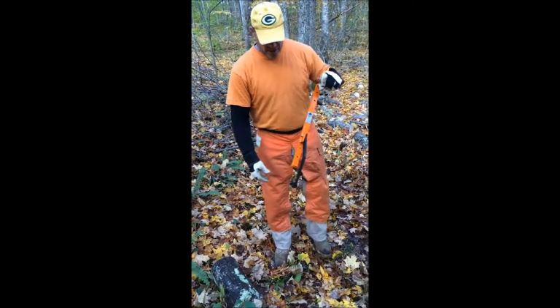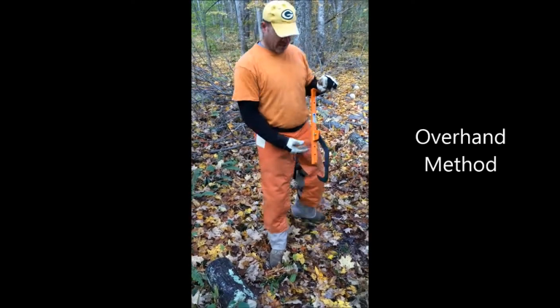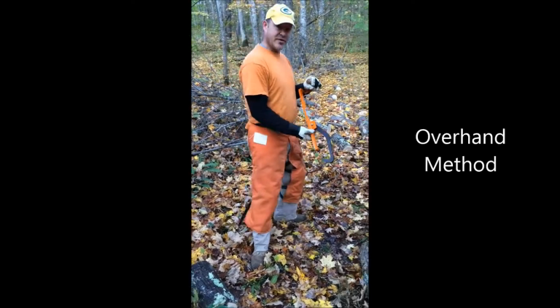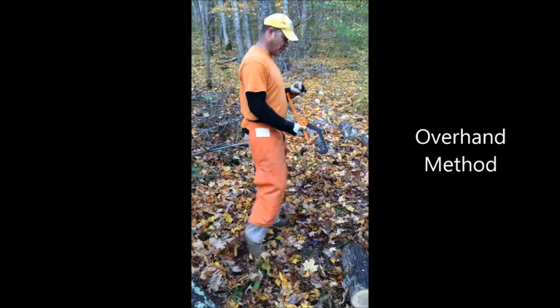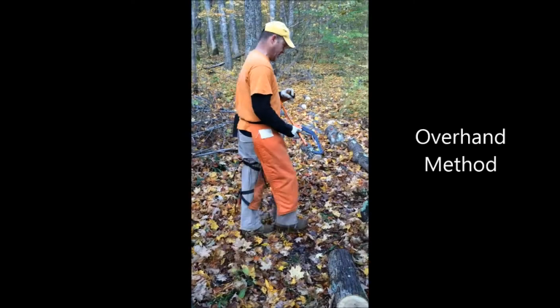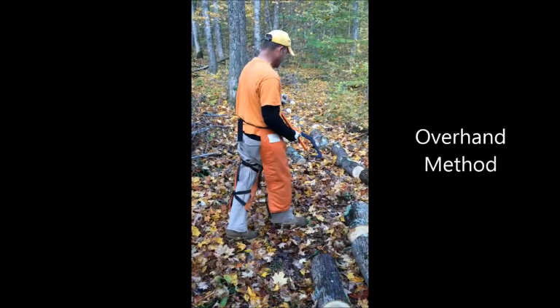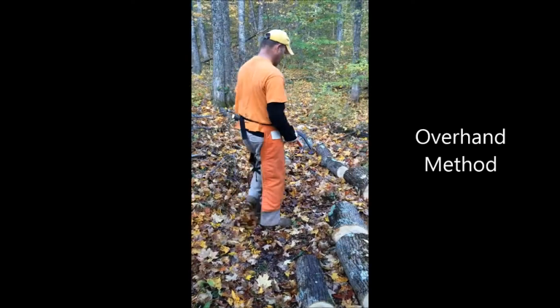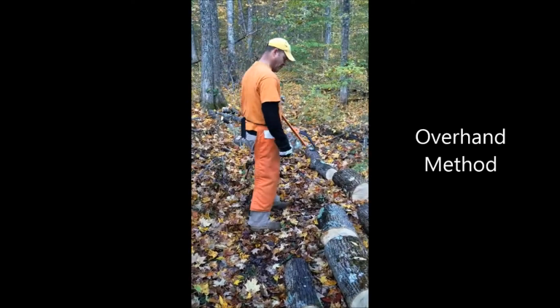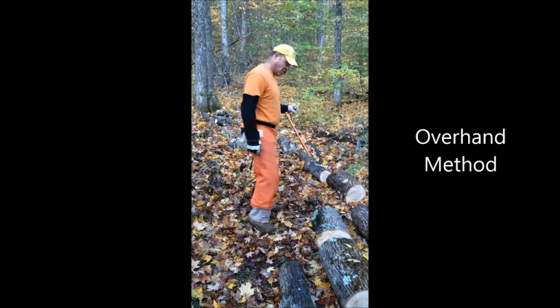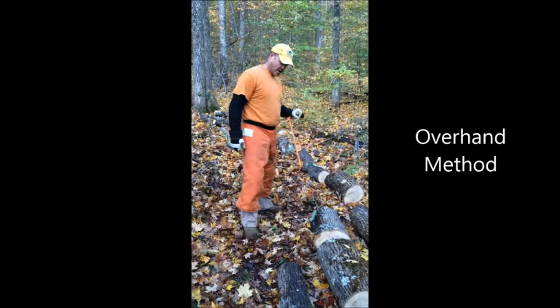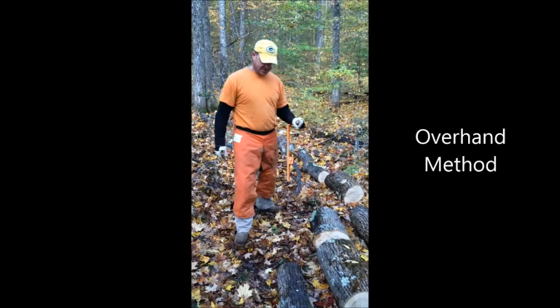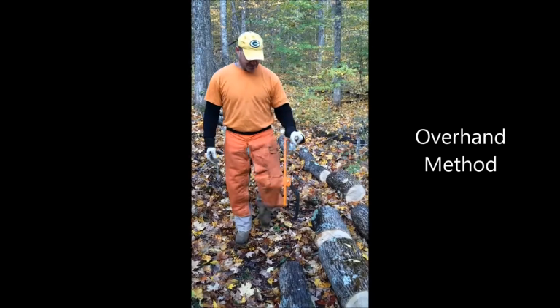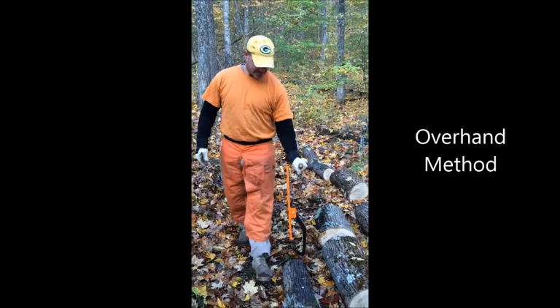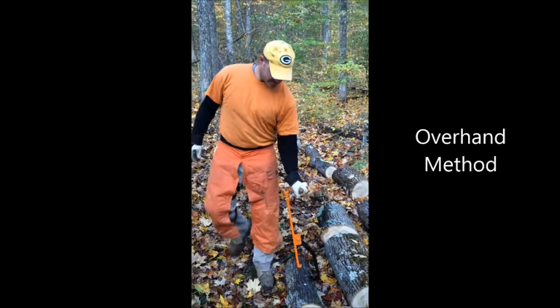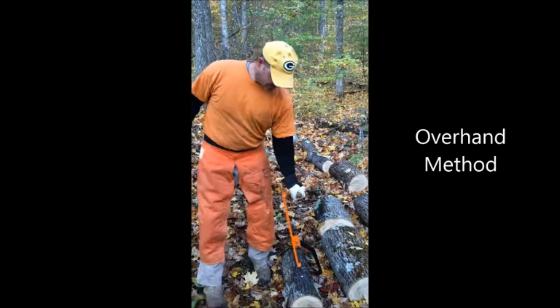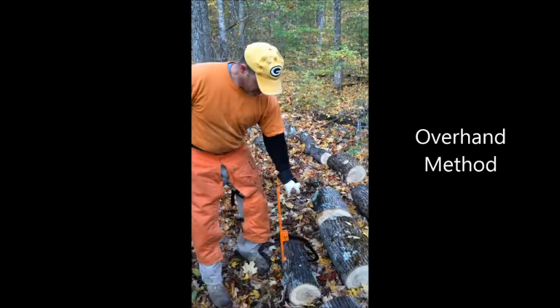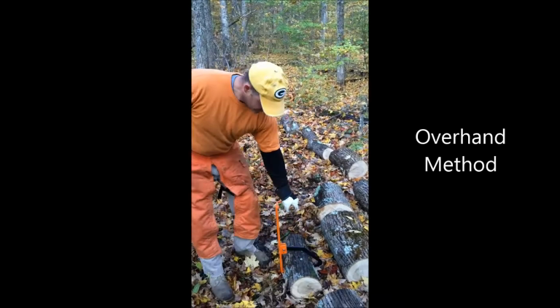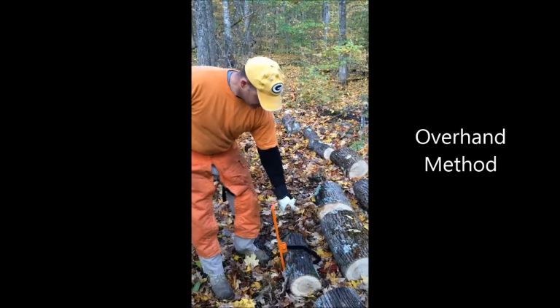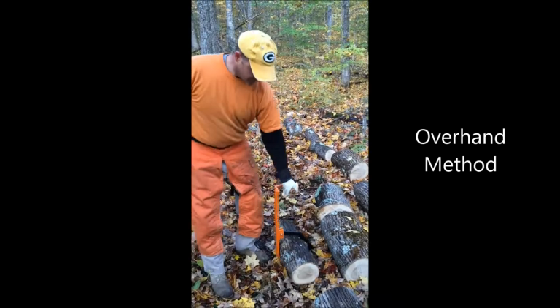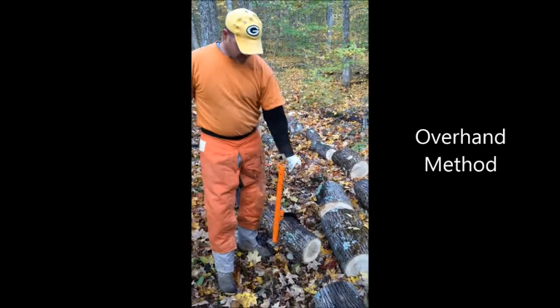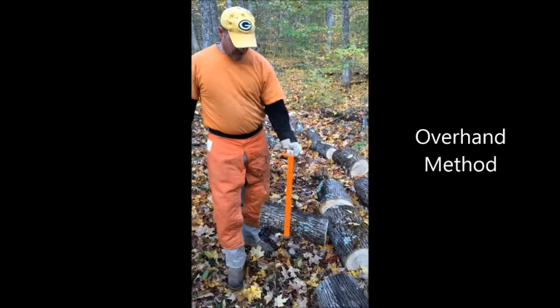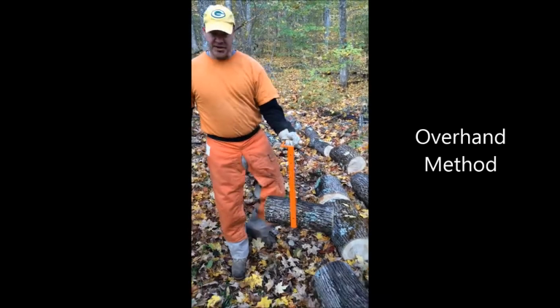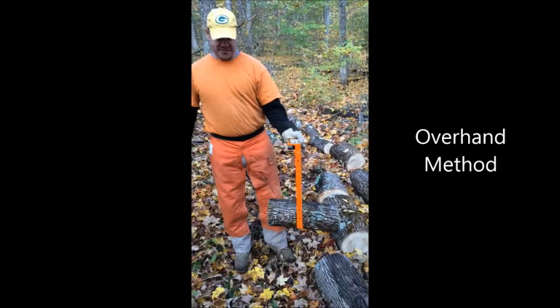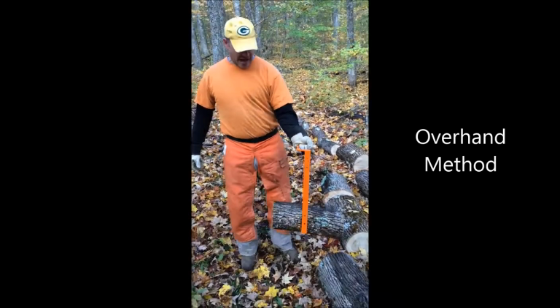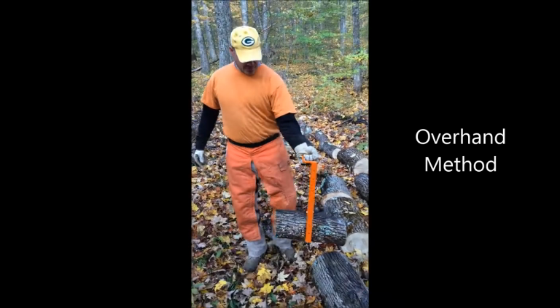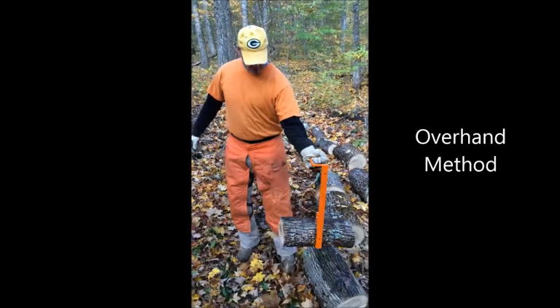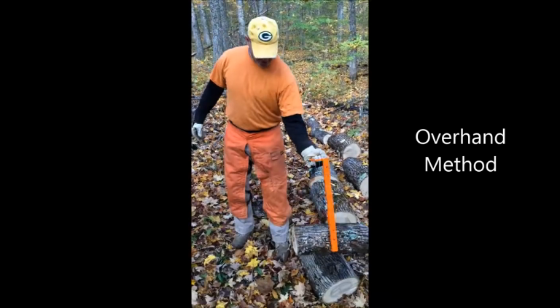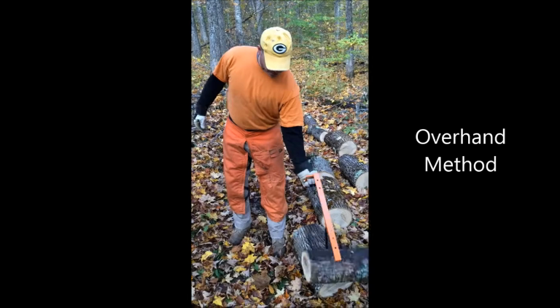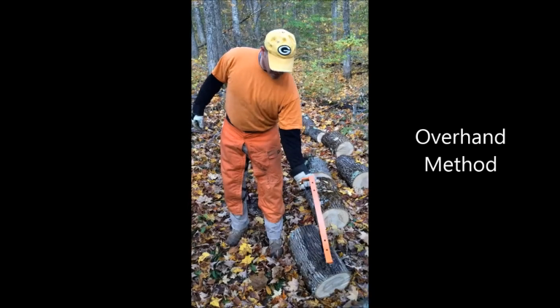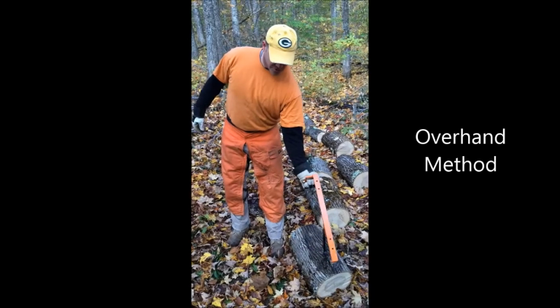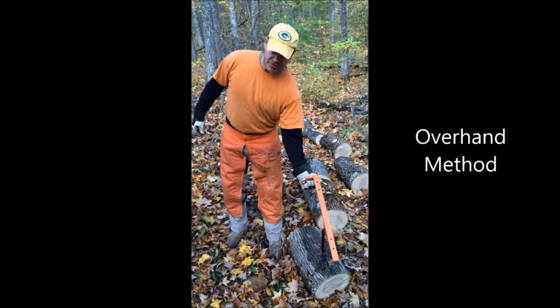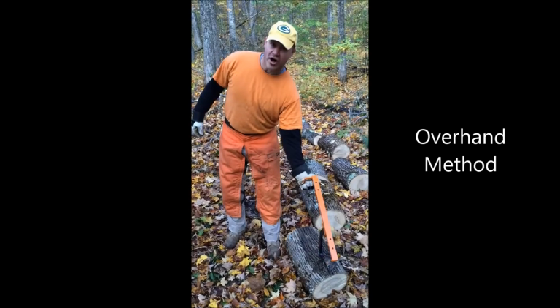Then there's the overhand, where you can grab a log and just tap the overhand and release your log.